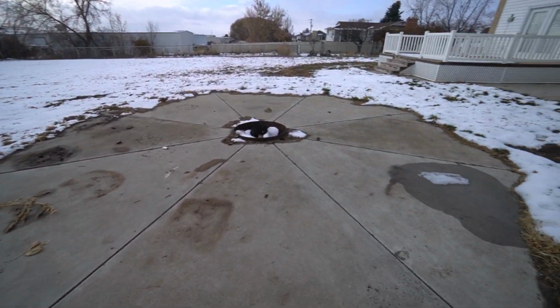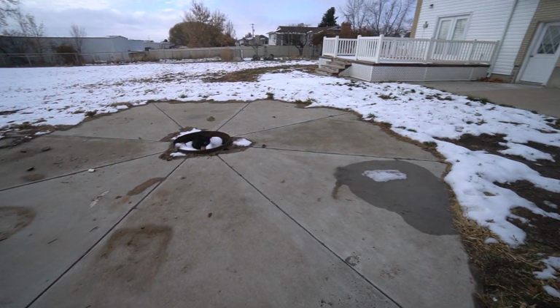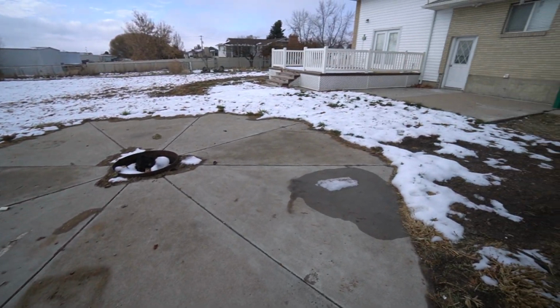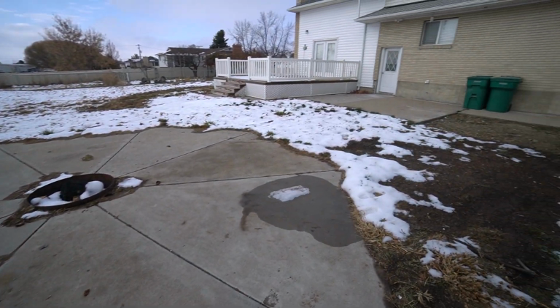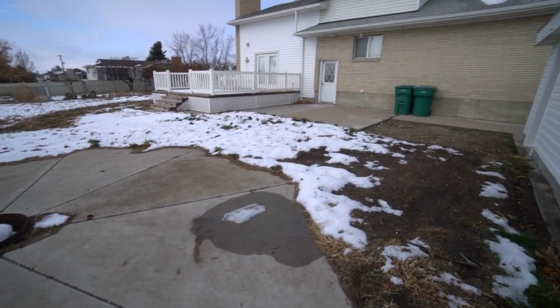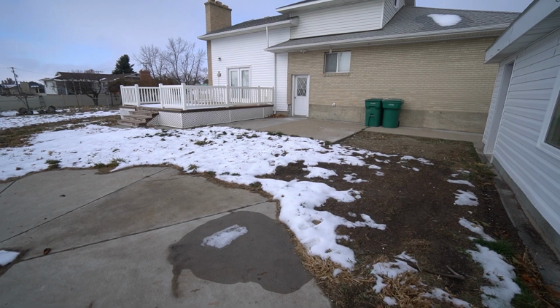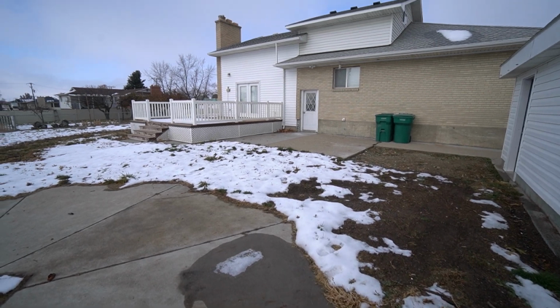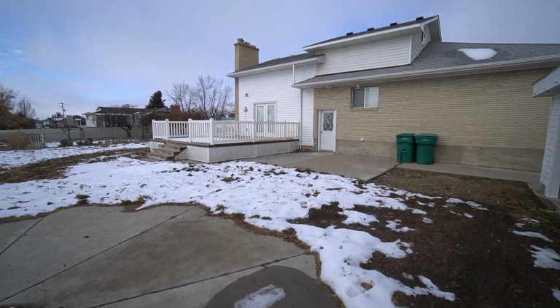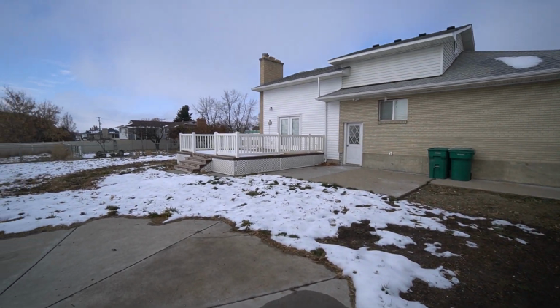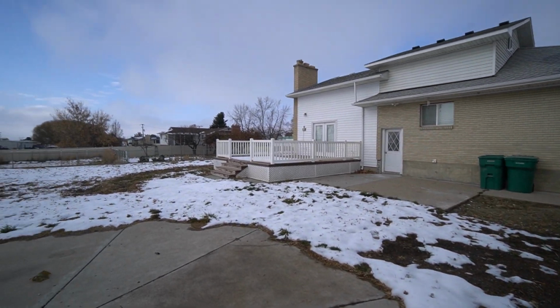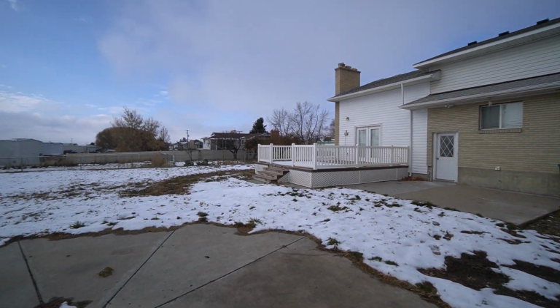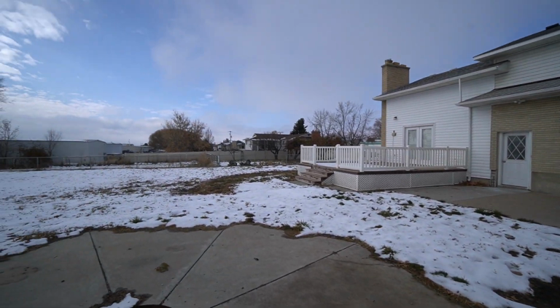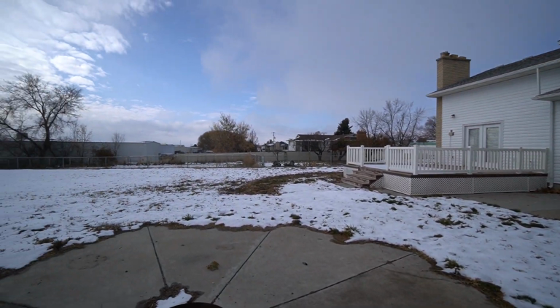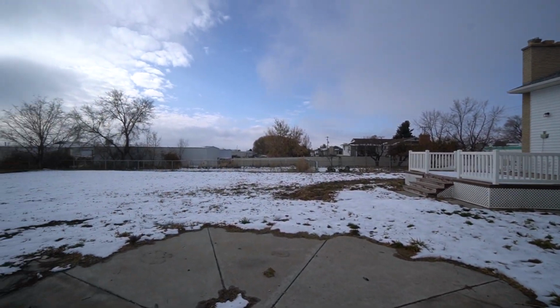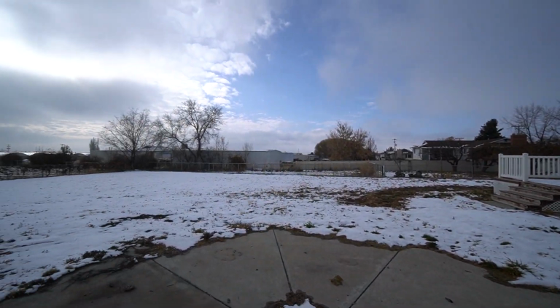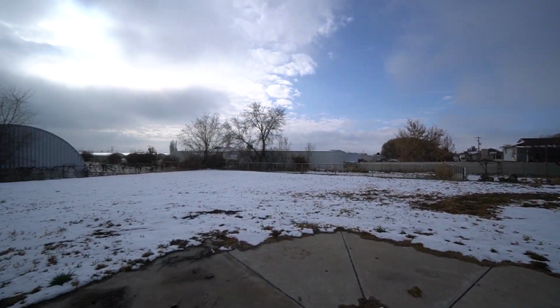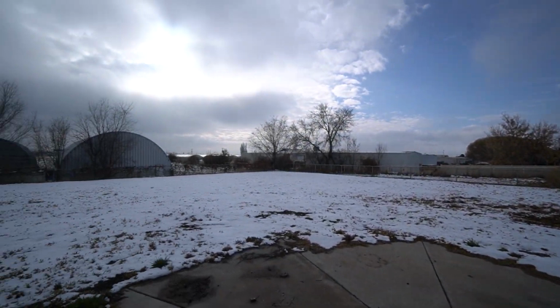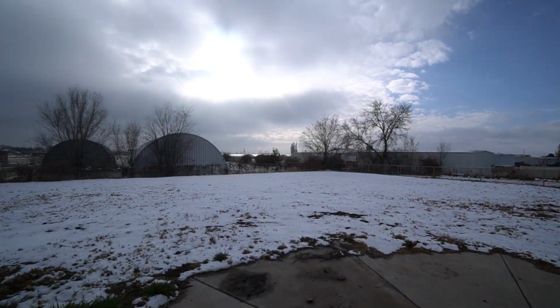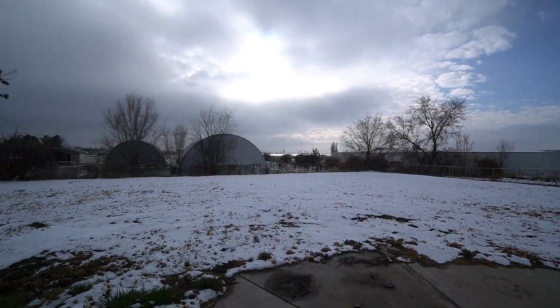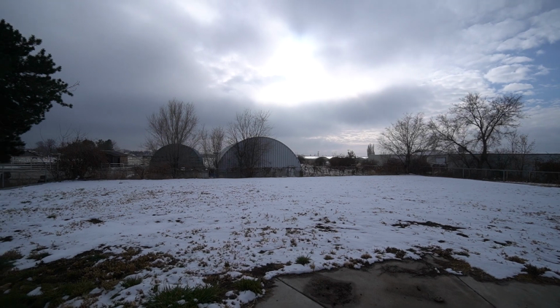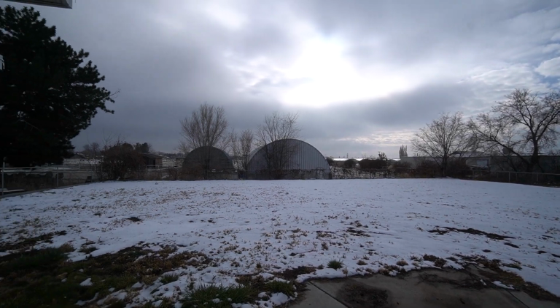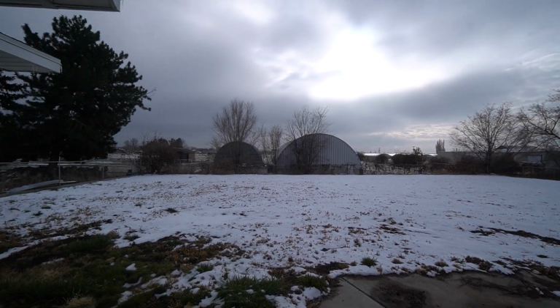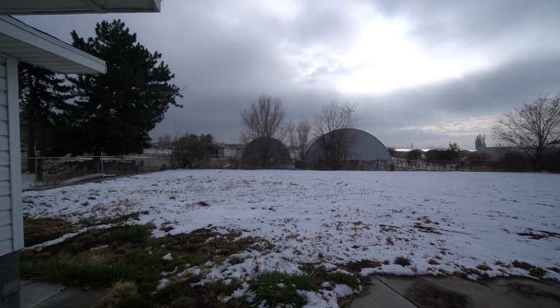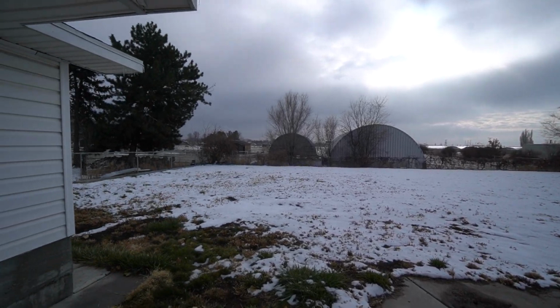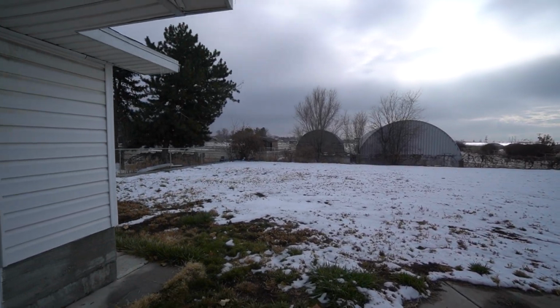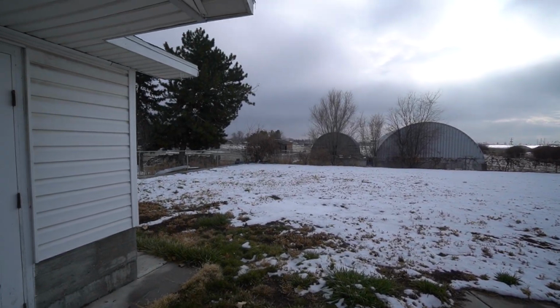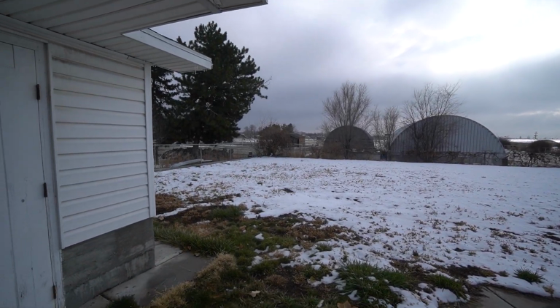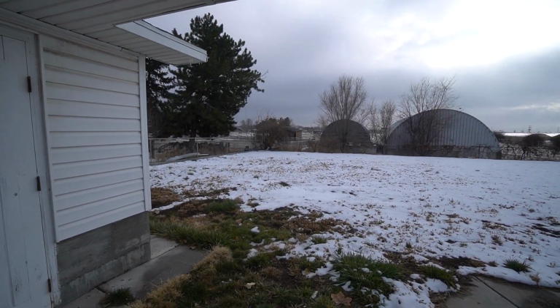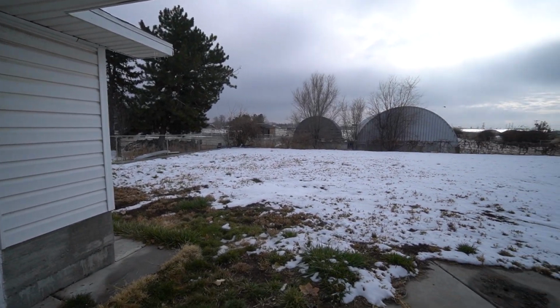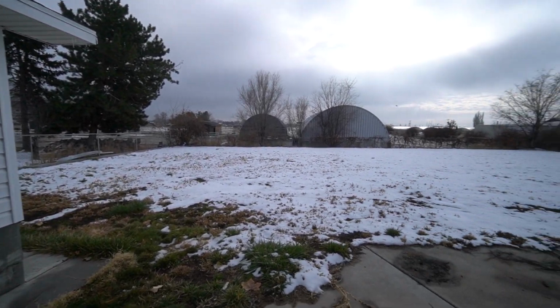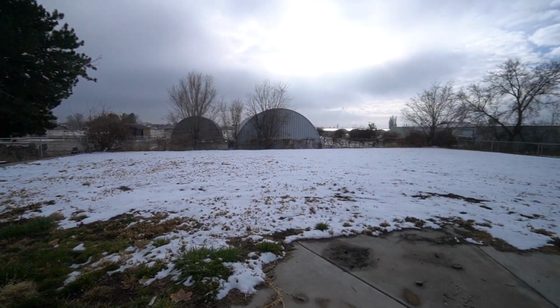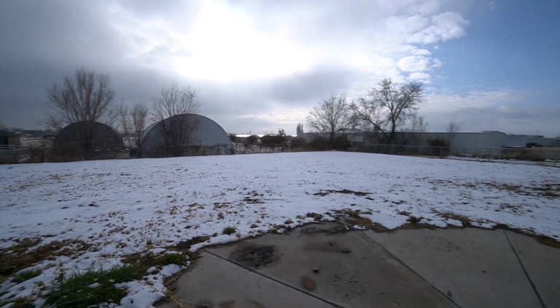As you can see, it's also just got a really nice sized backyard with not a lot going on behind it — keeps it nice and peaceful back here.